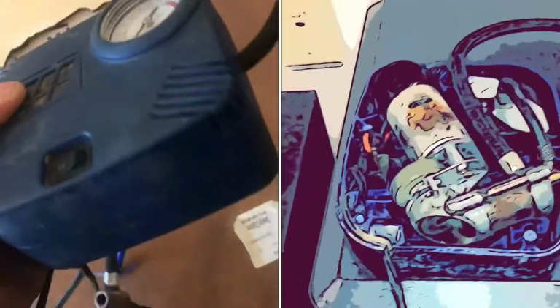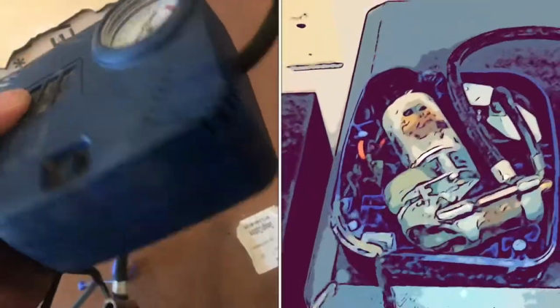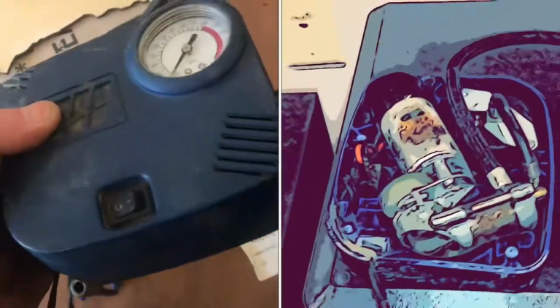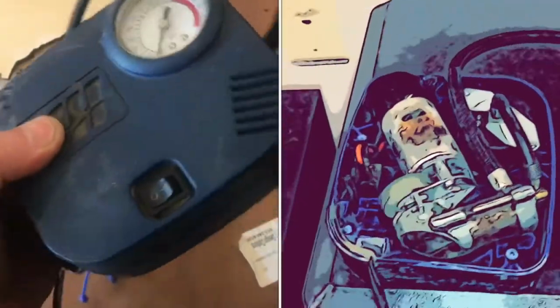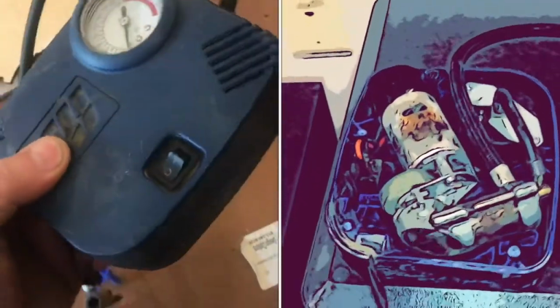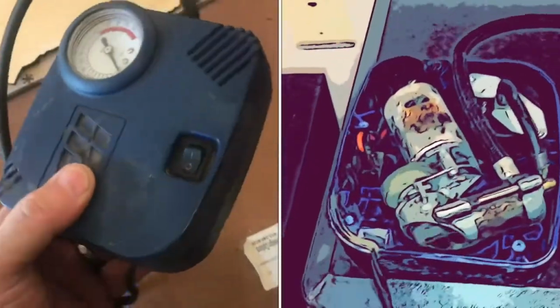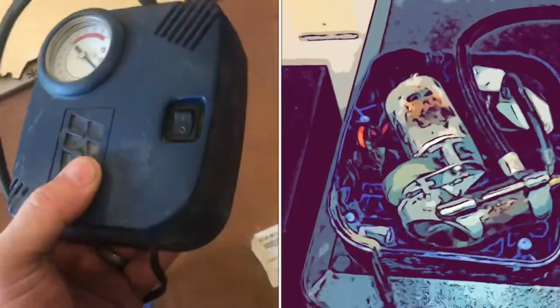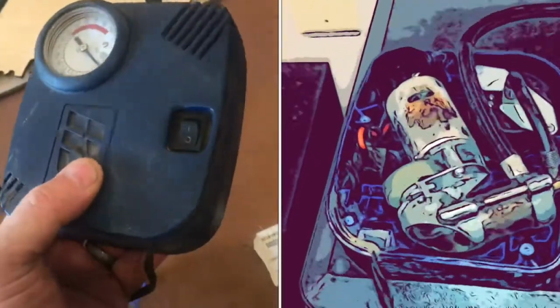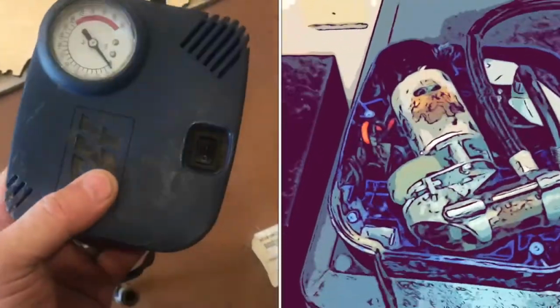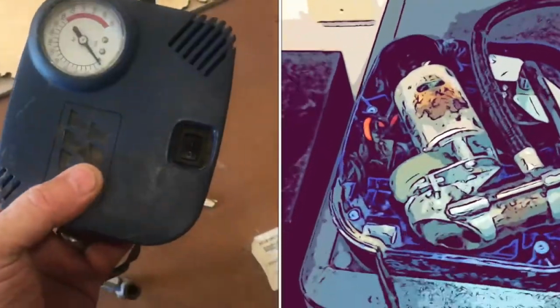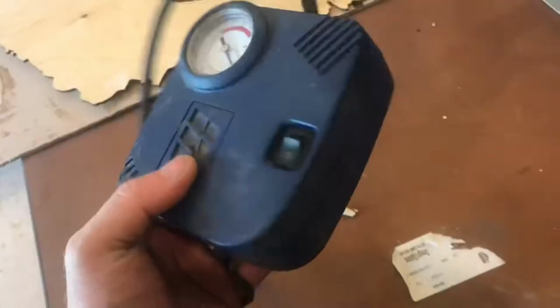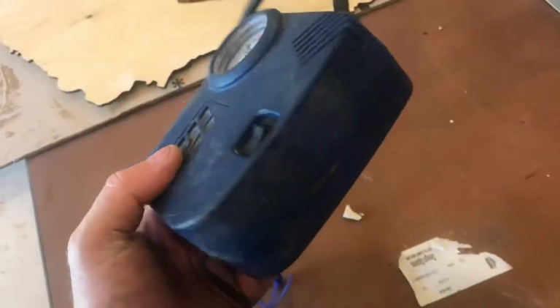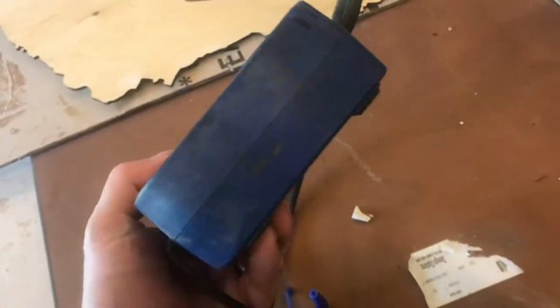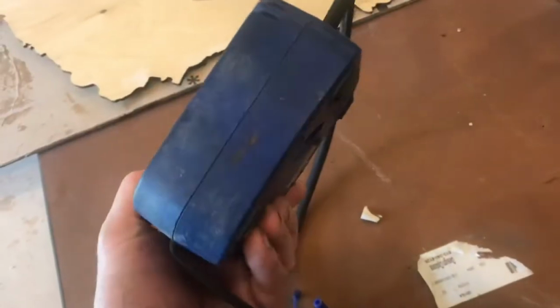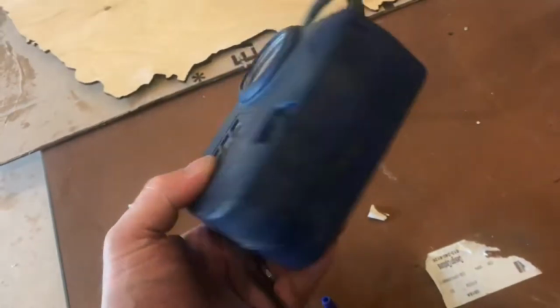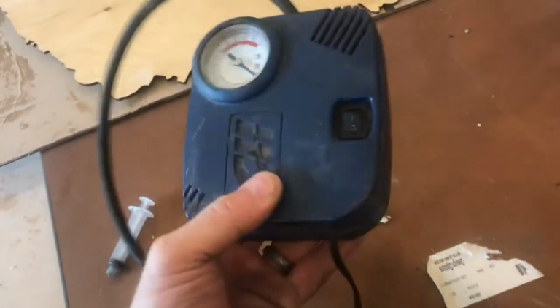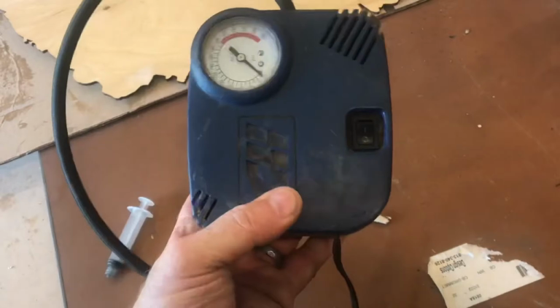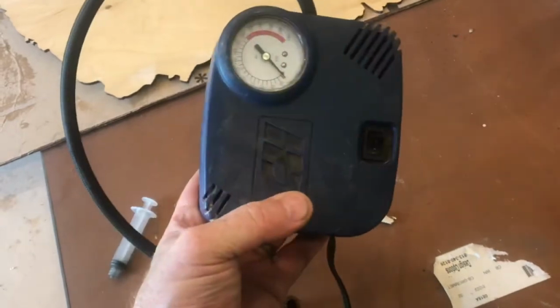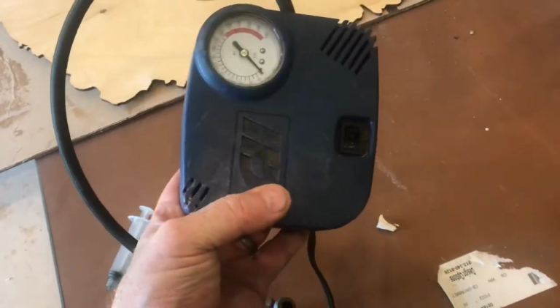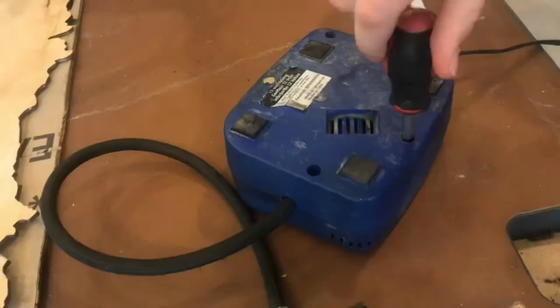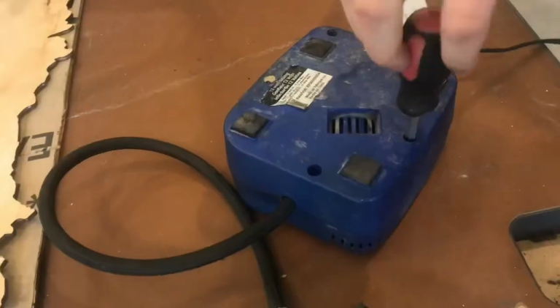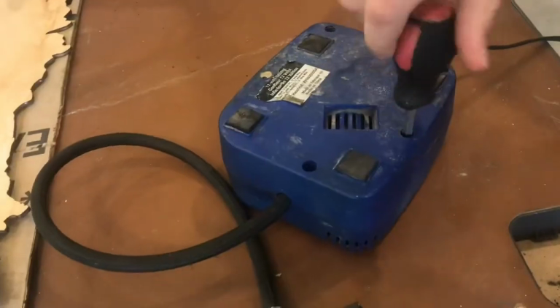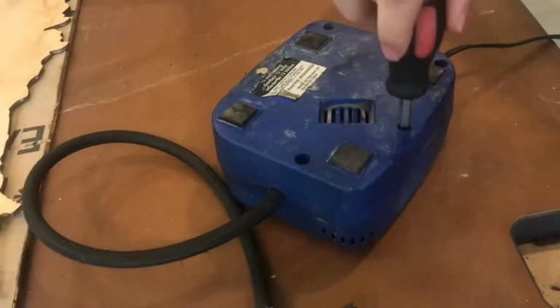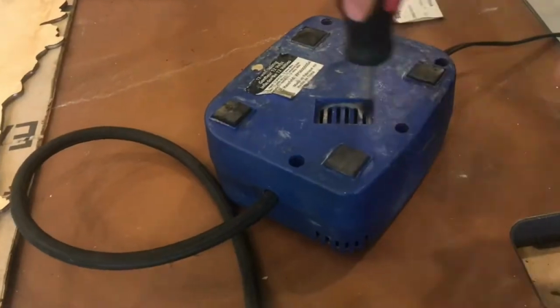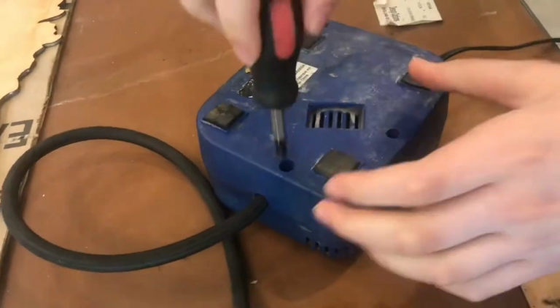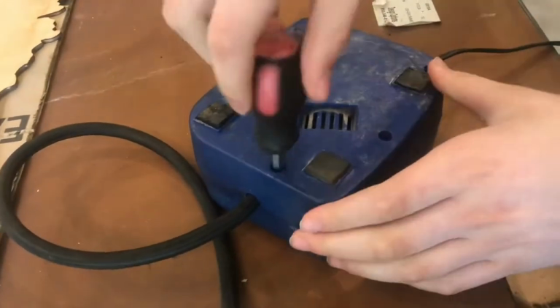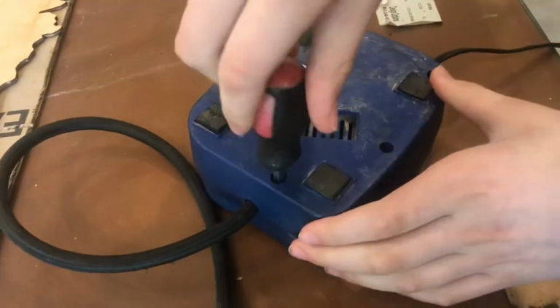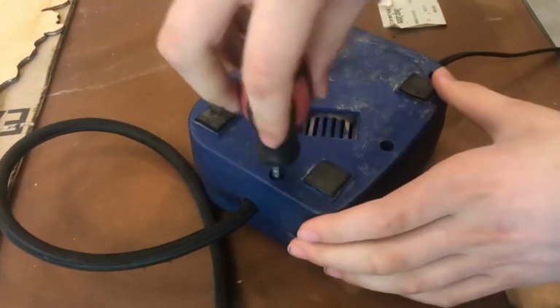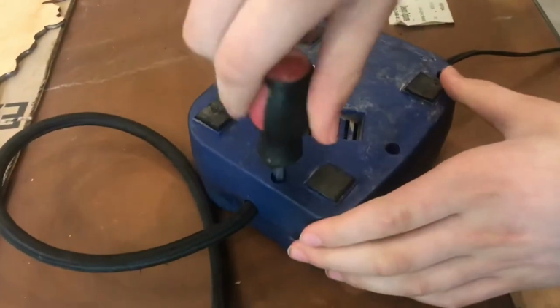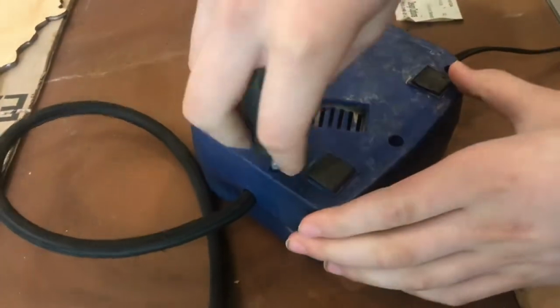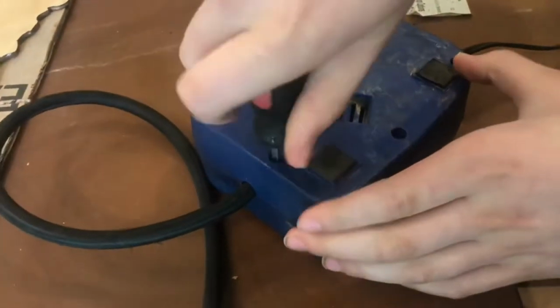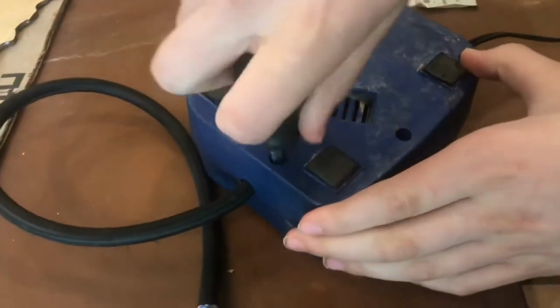Over the years, there's been a lot of humidity, so we're going to take it apart and see what does not move in it. With a number two Phillips screwdriver, we'll pull everything apart.